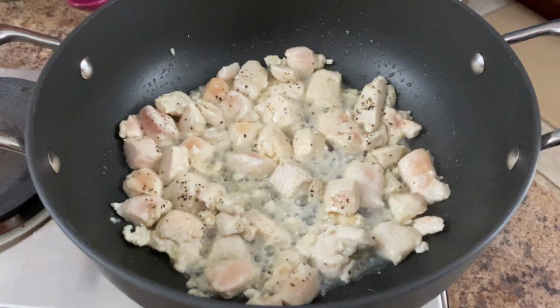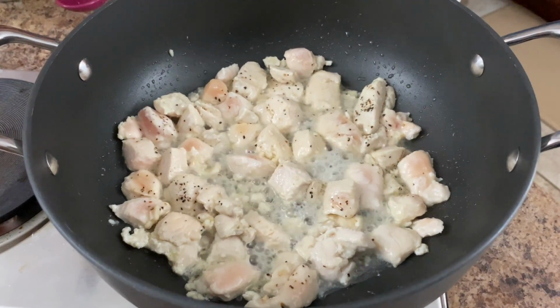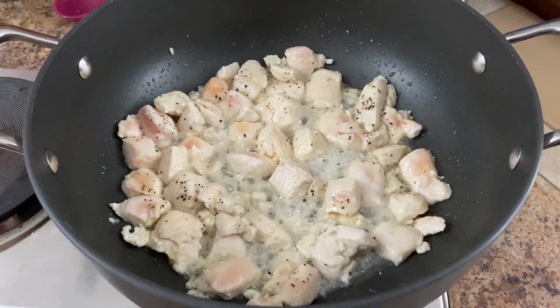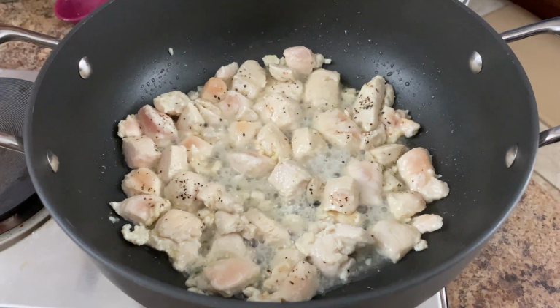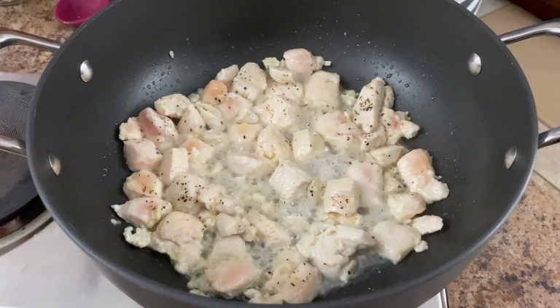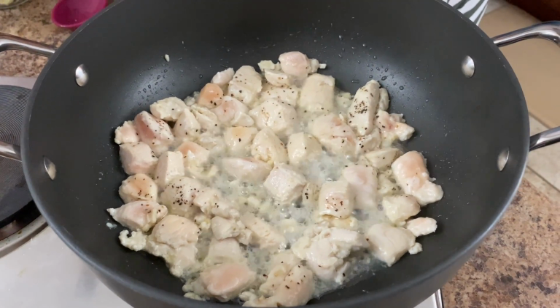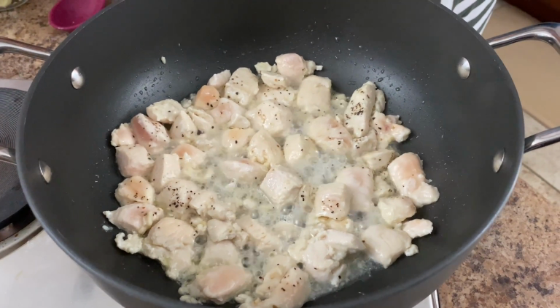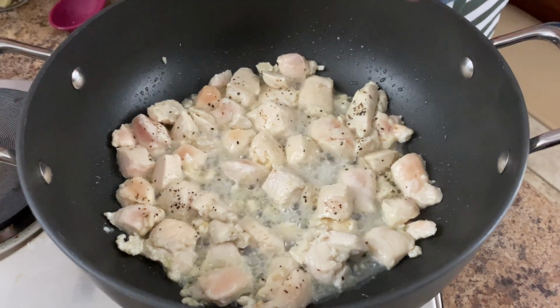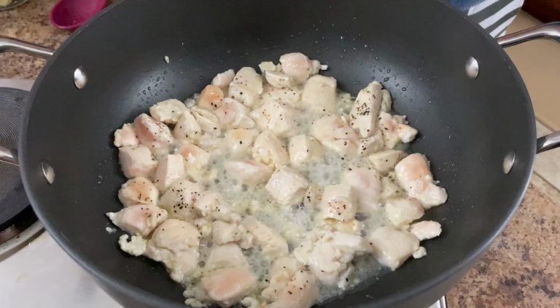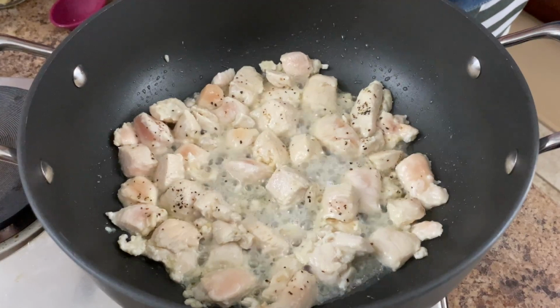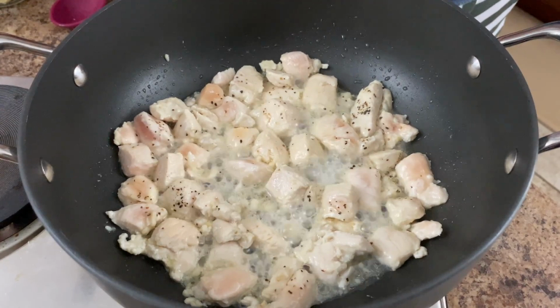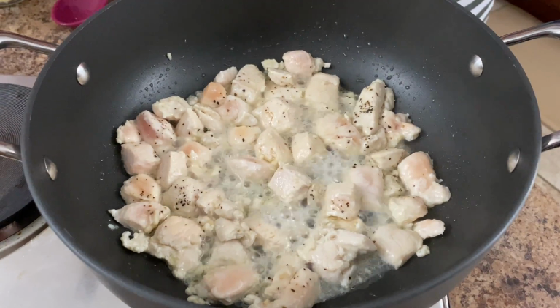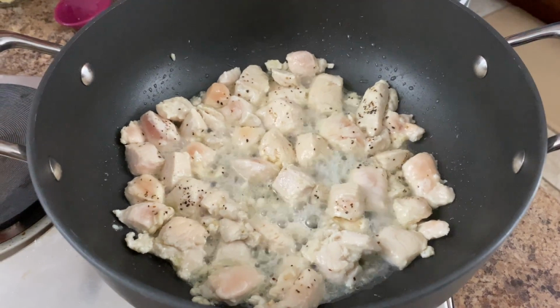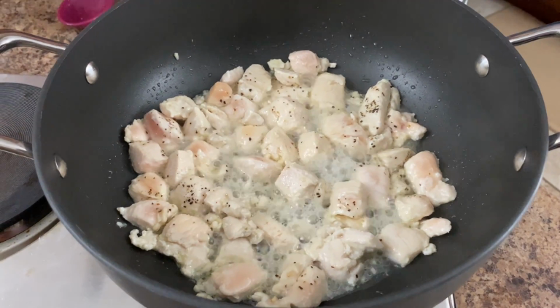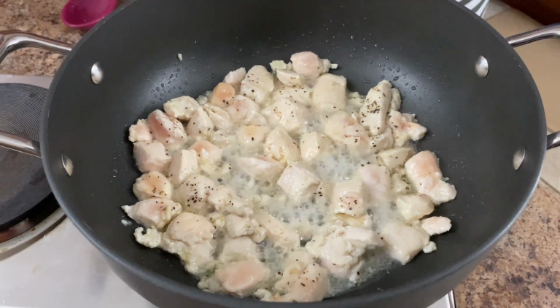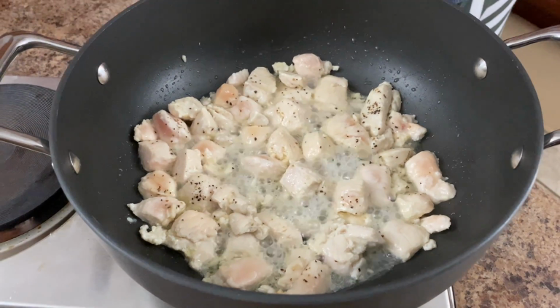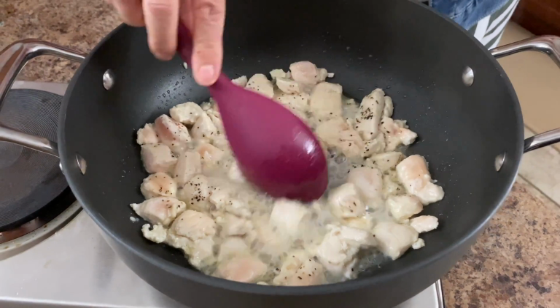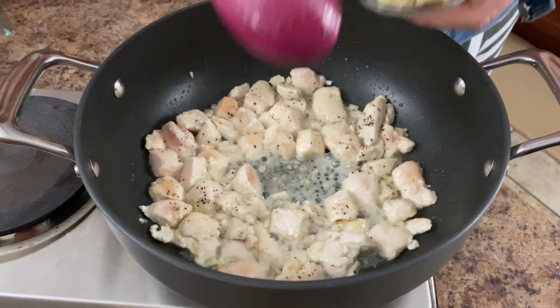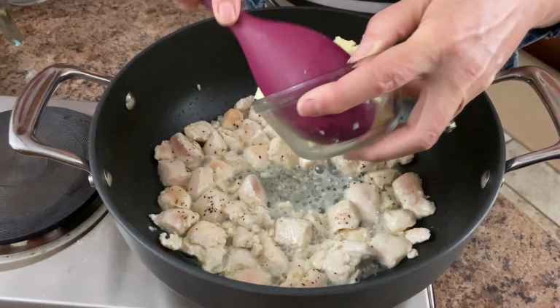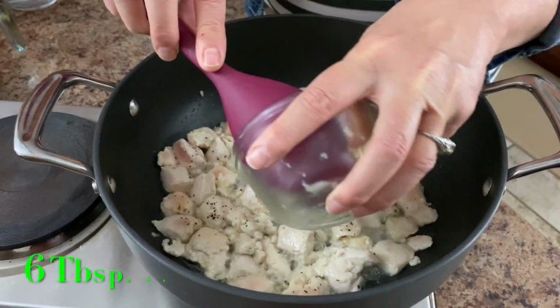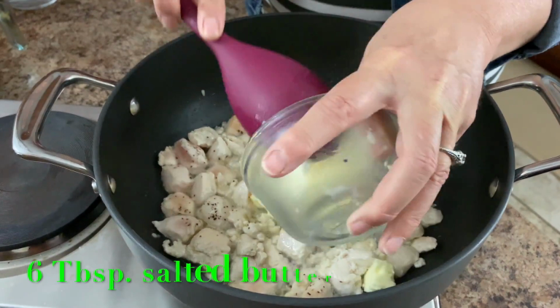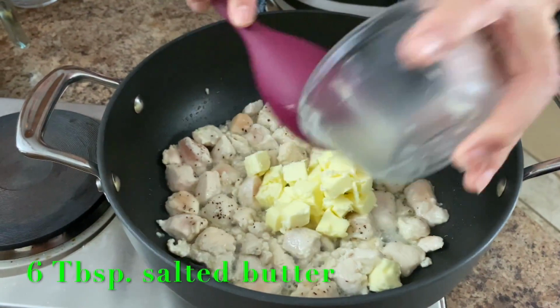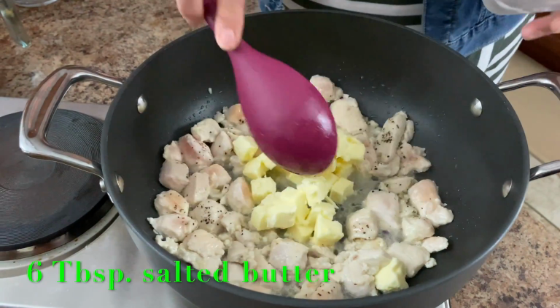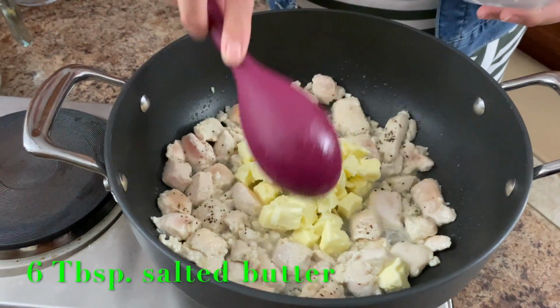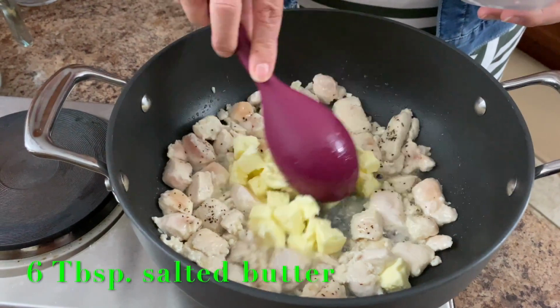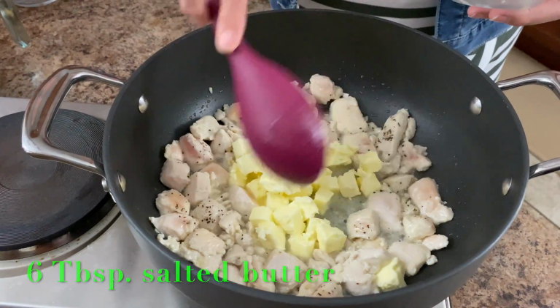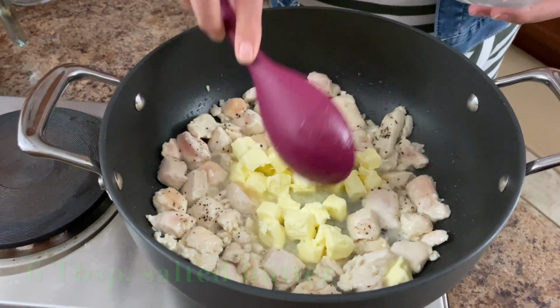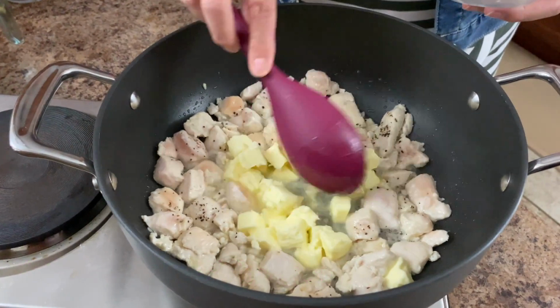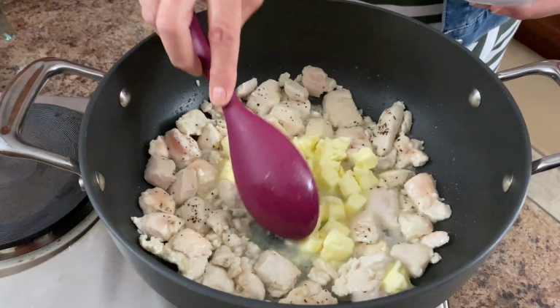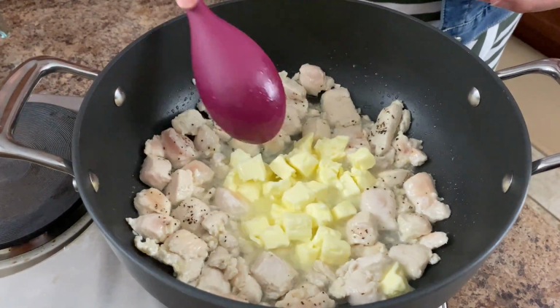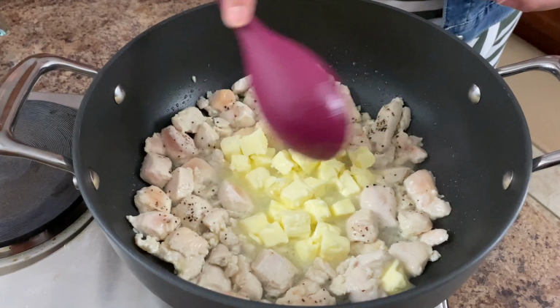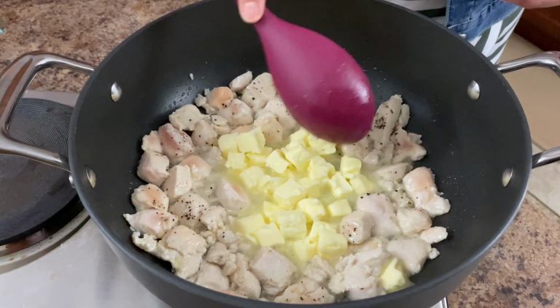You just want to sauté this for about one to two minutes, and now we're going to go ahead and add our butter. This is our six tablespoons of butter and we want this to melt before we continue on.